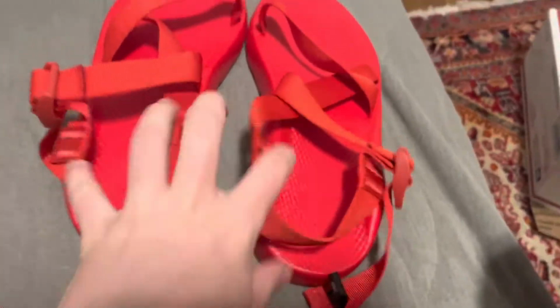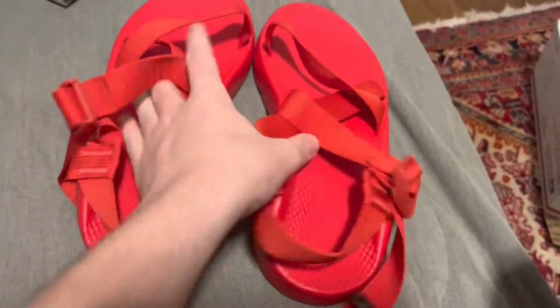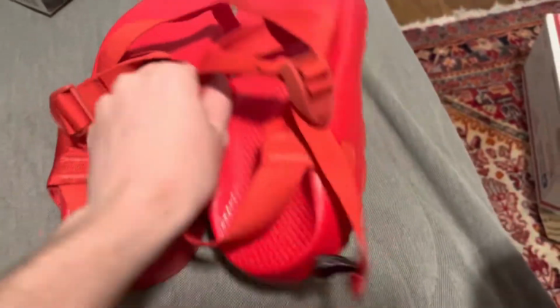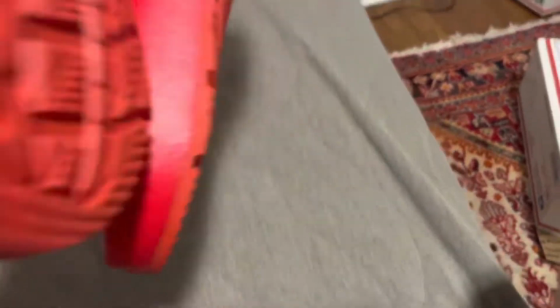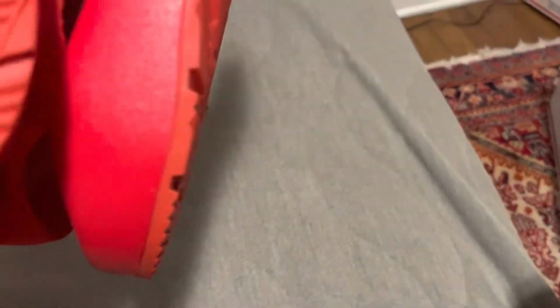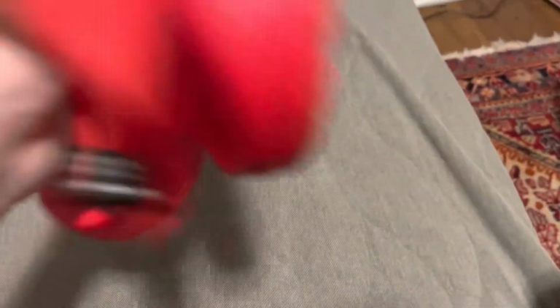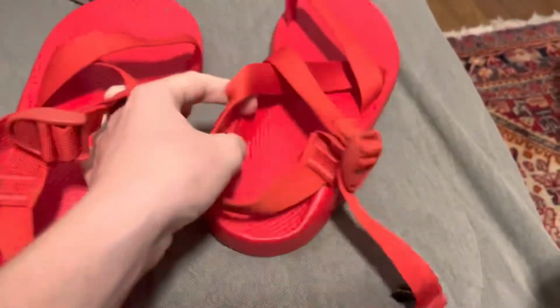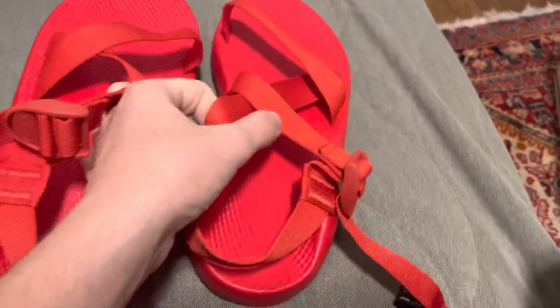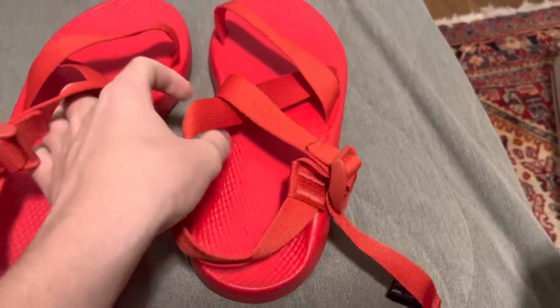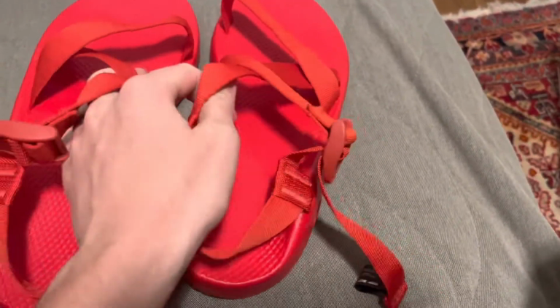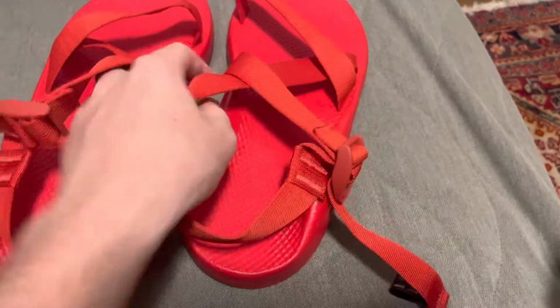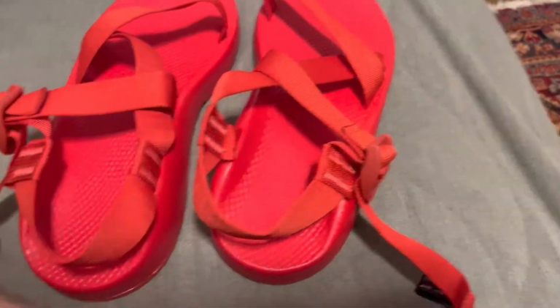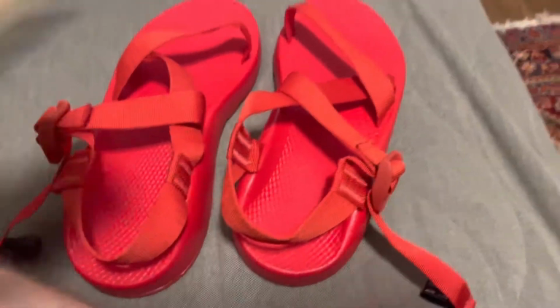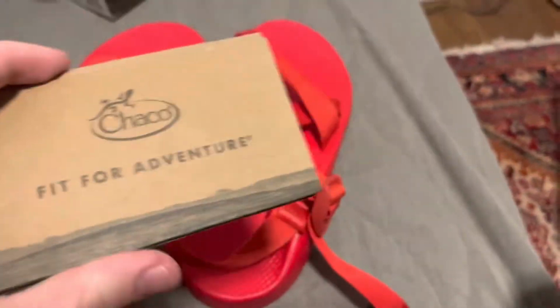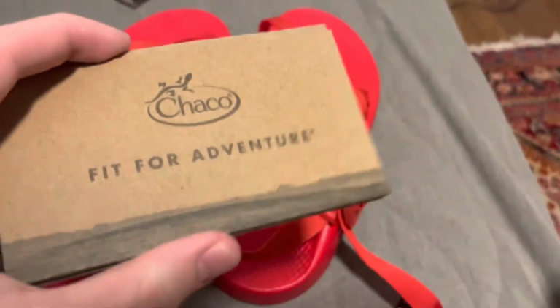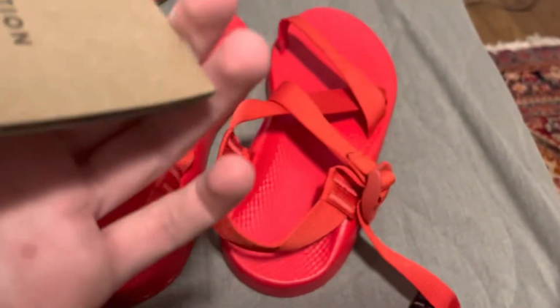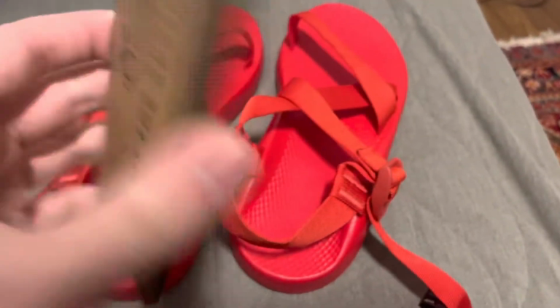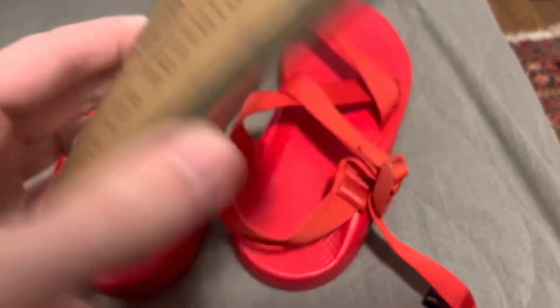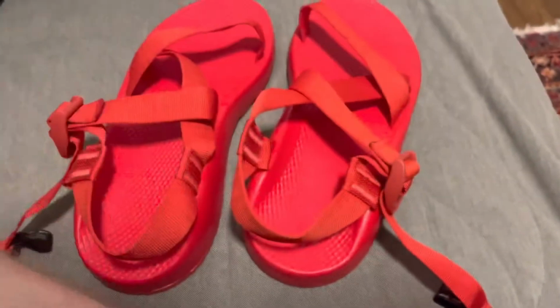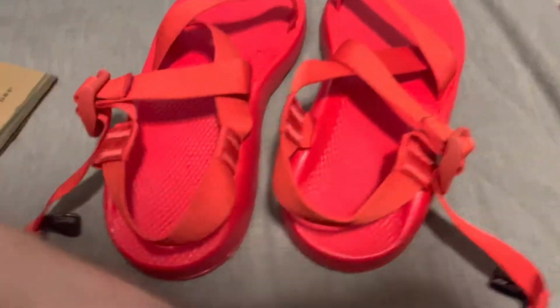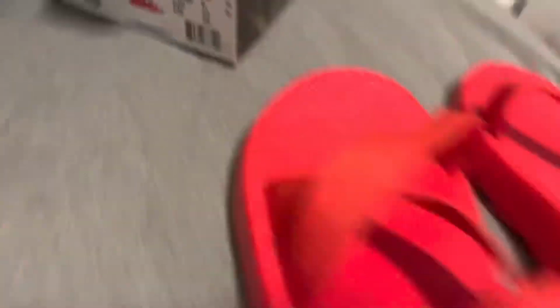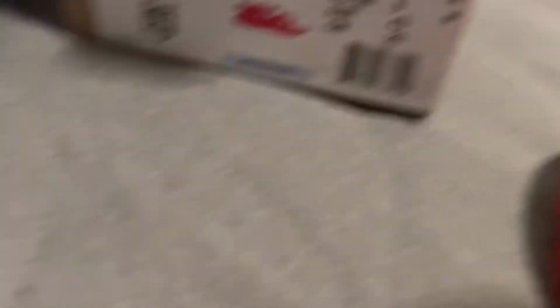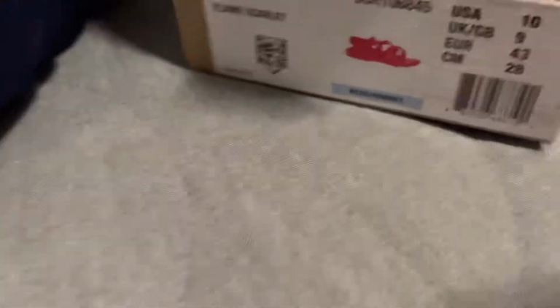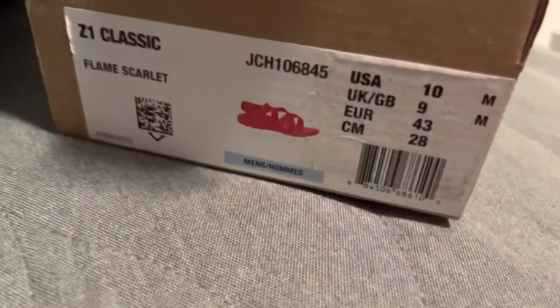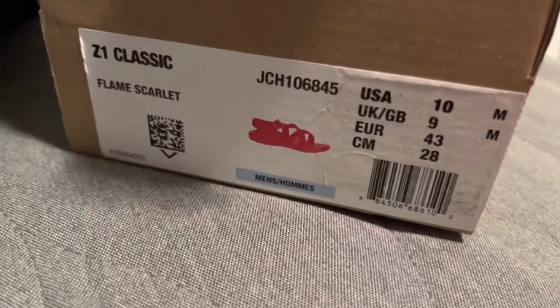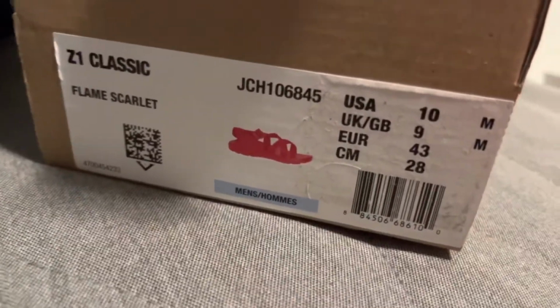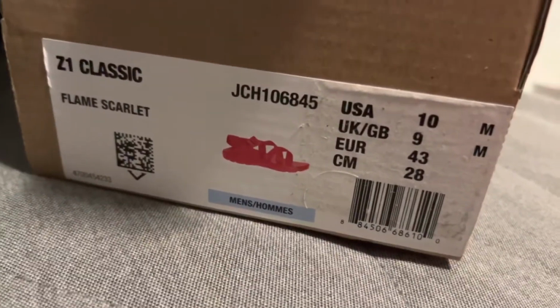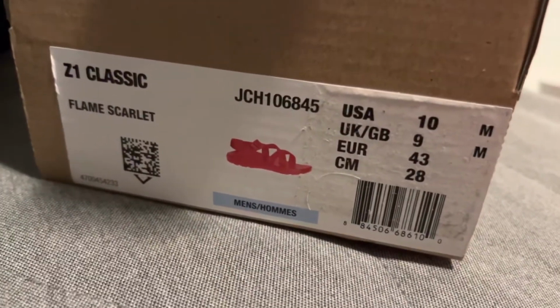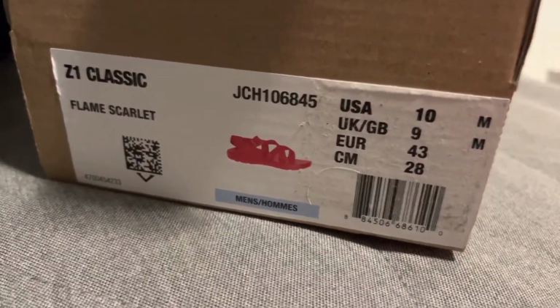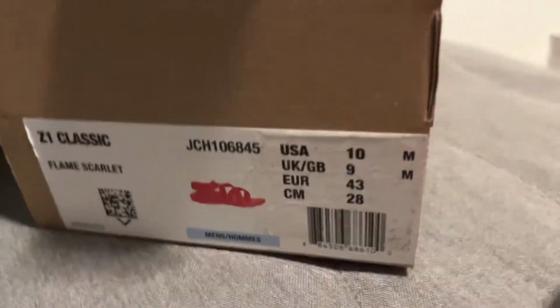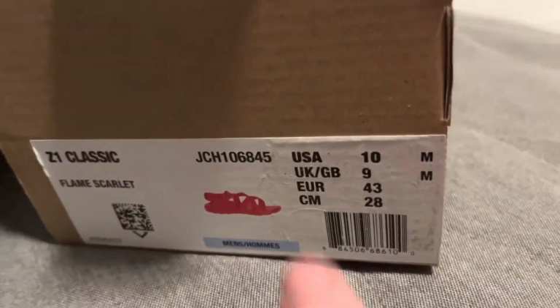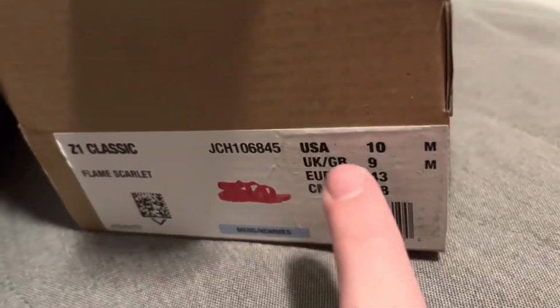Here they are. Oh my gosh, these look absolutely amazing. And then, this is Fit for Adventure.